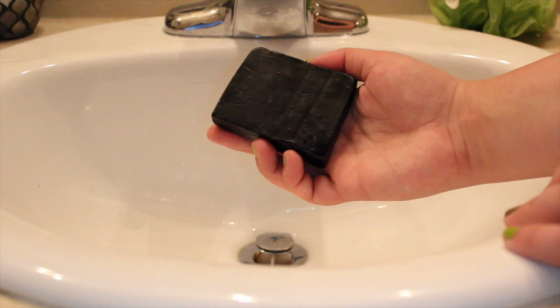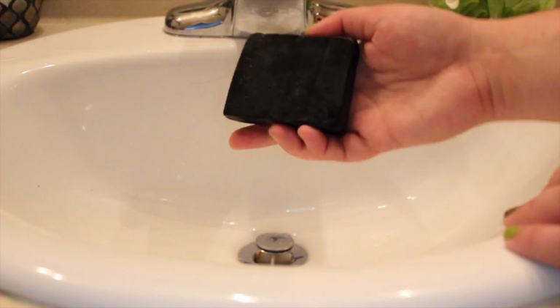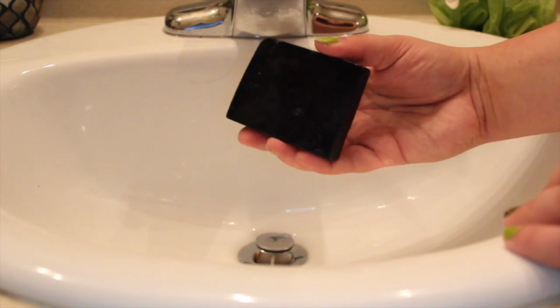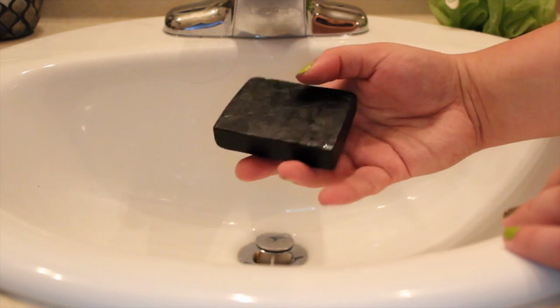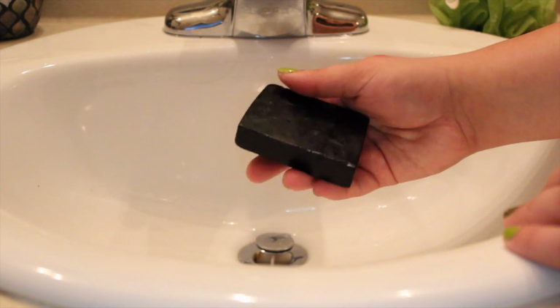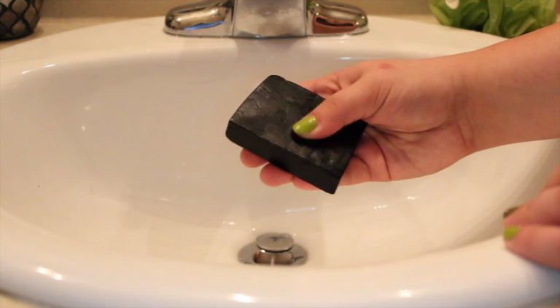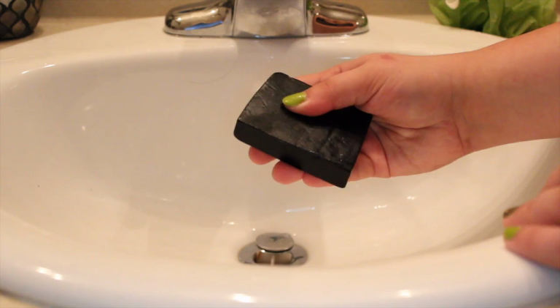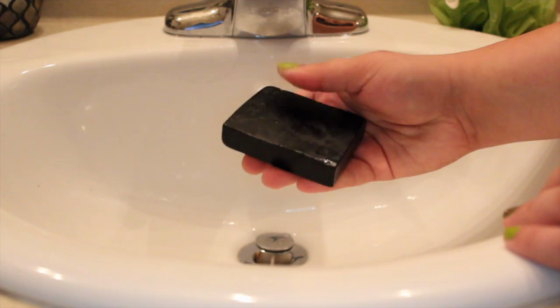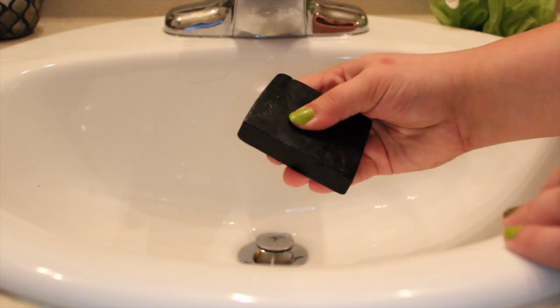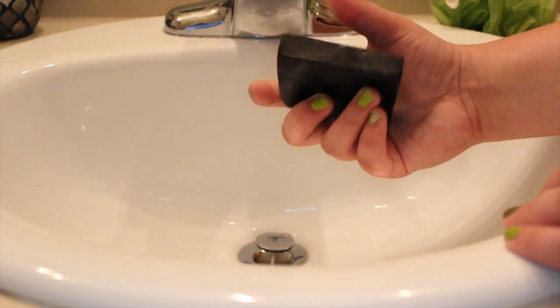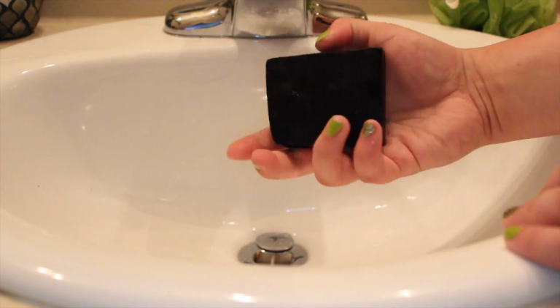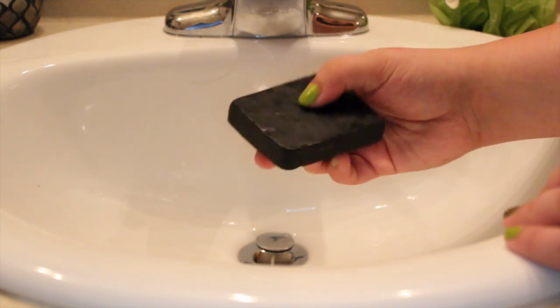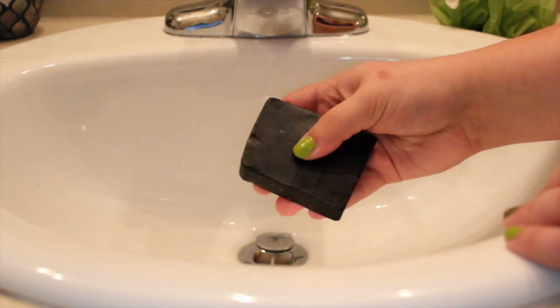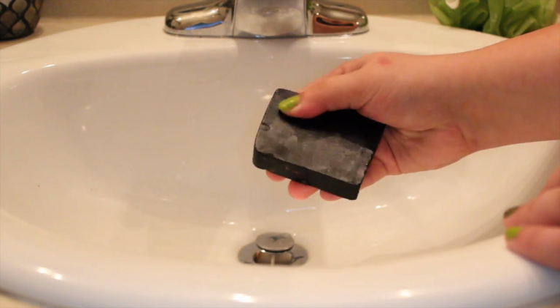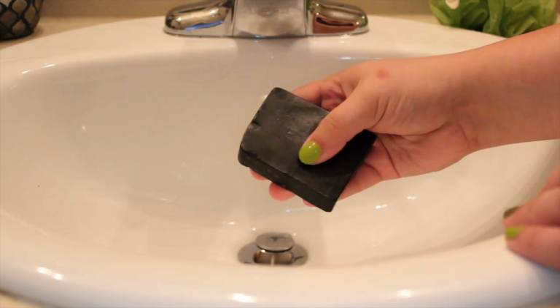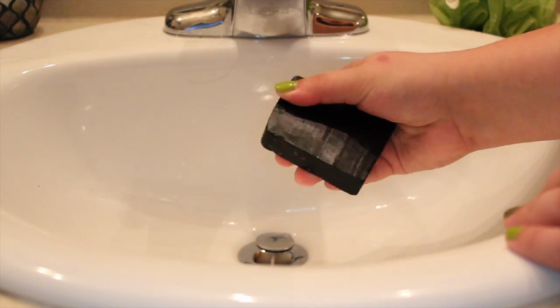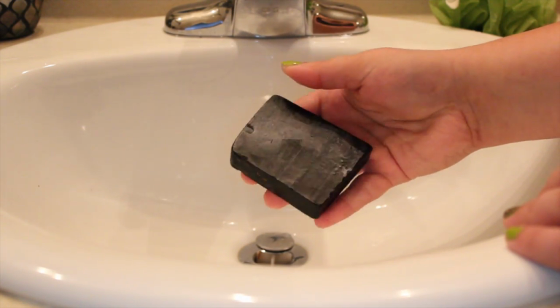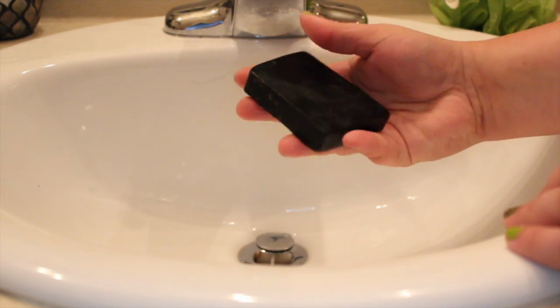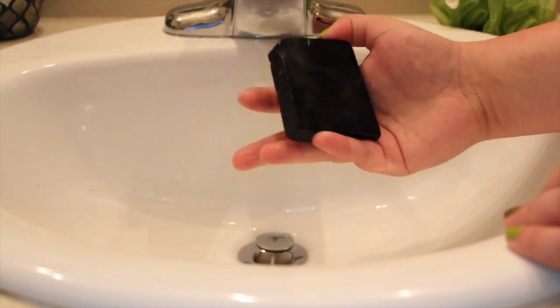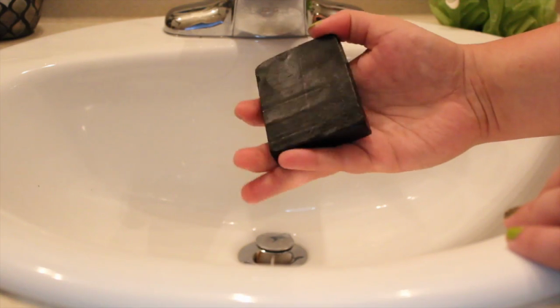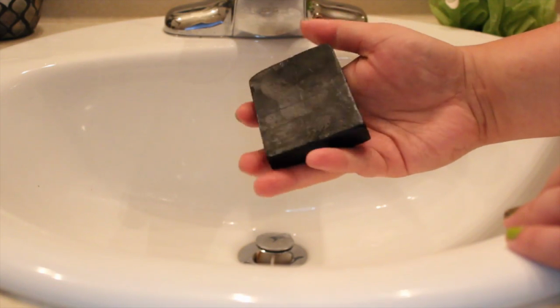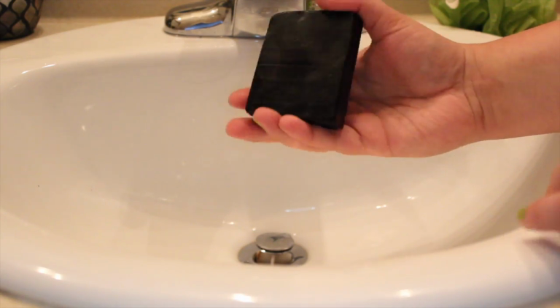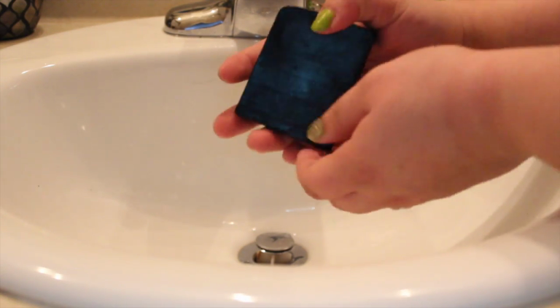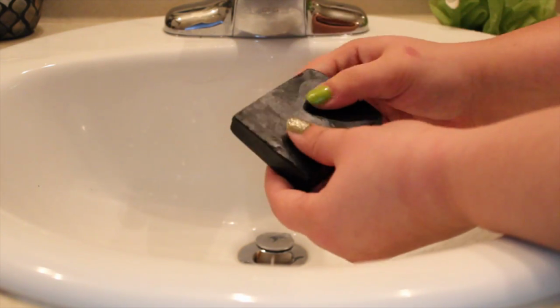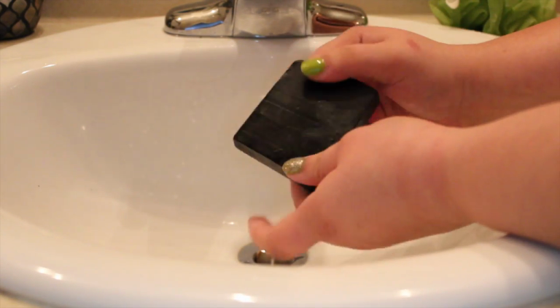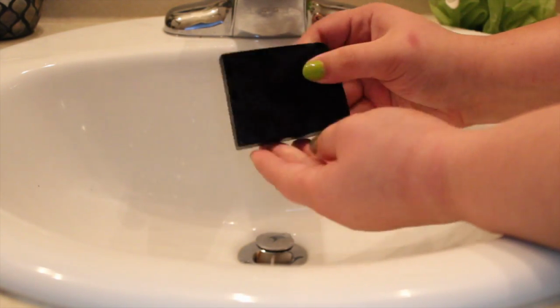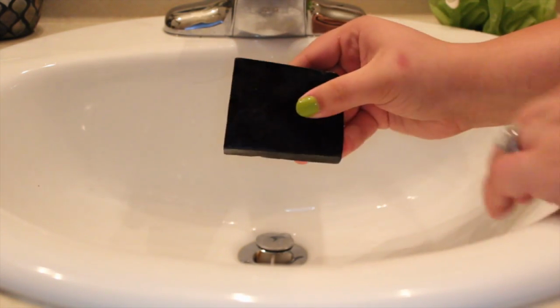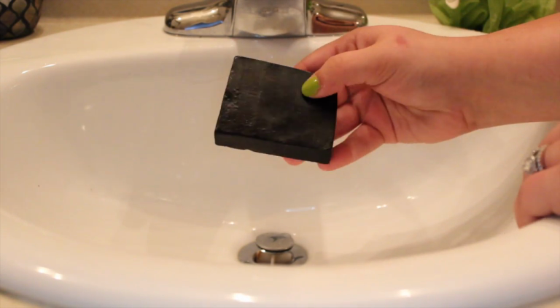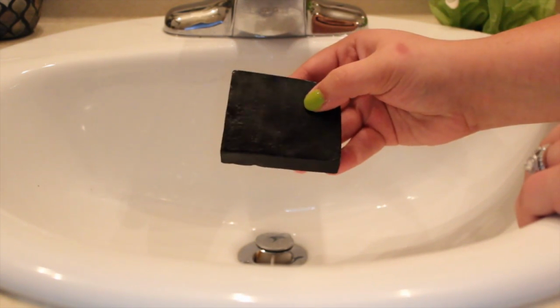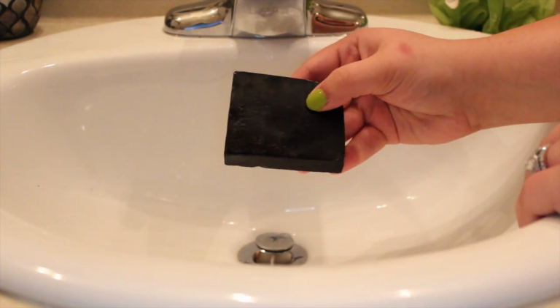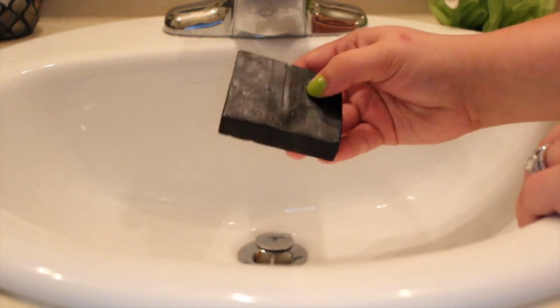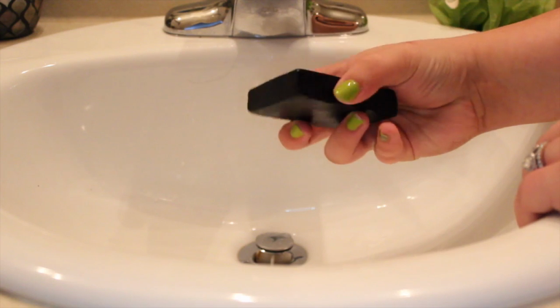Hey guys, what's up? I have a demo and review of one of the new Lush soaps that just came to the United States this week. So exciting. This is called Respect Your Elders.